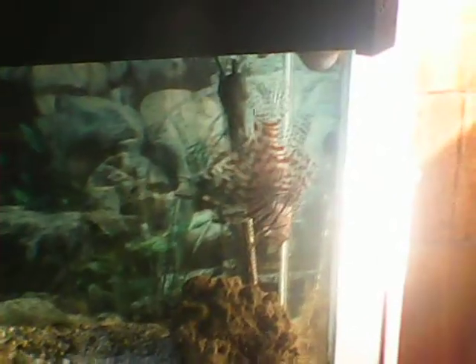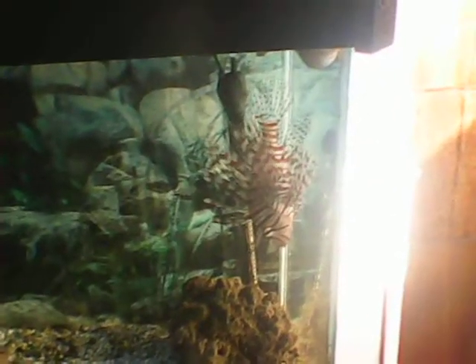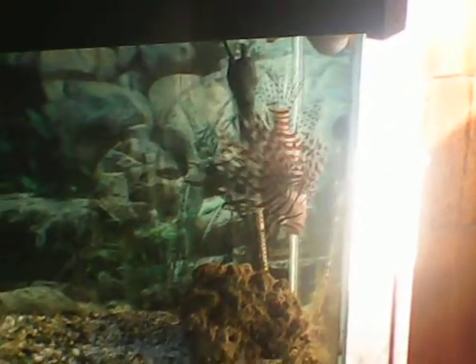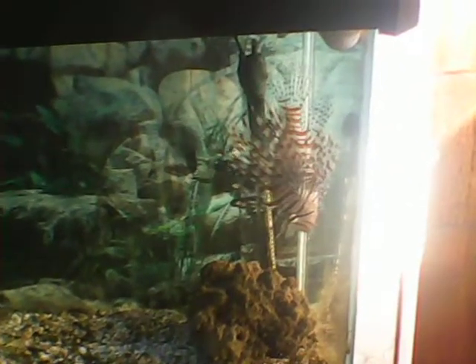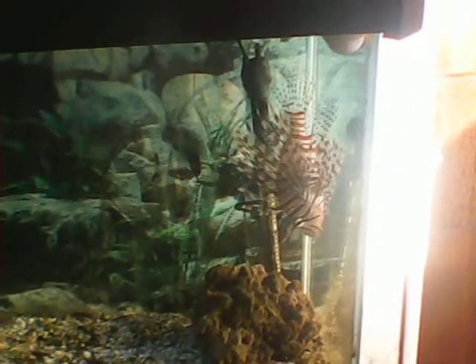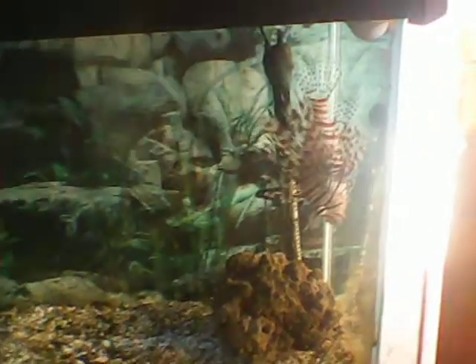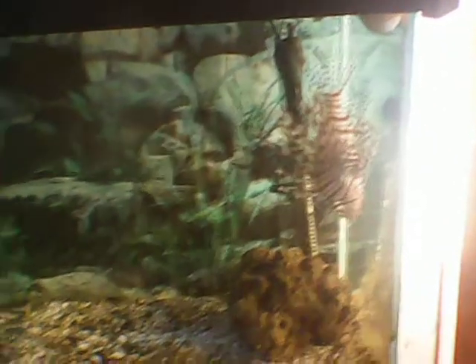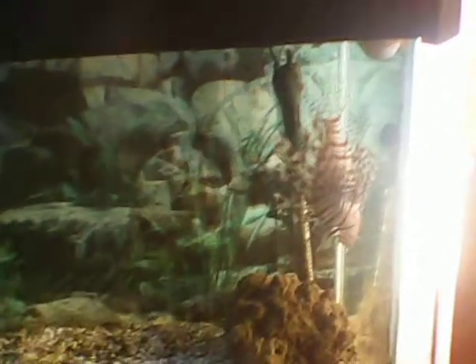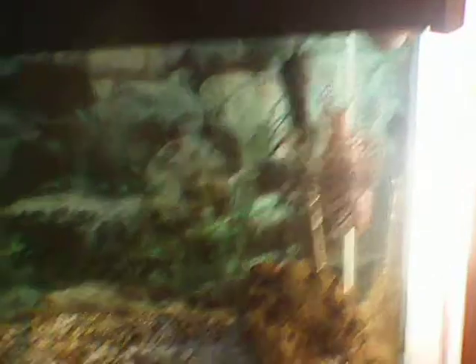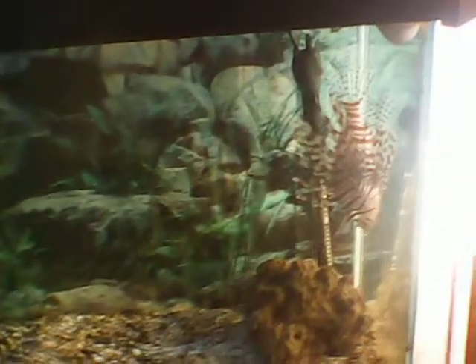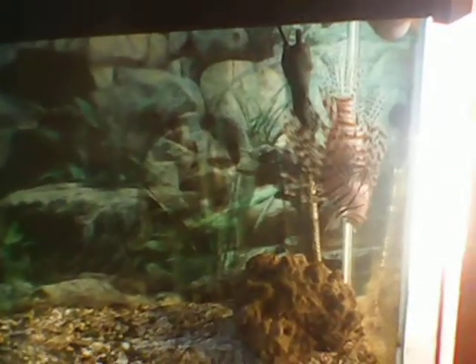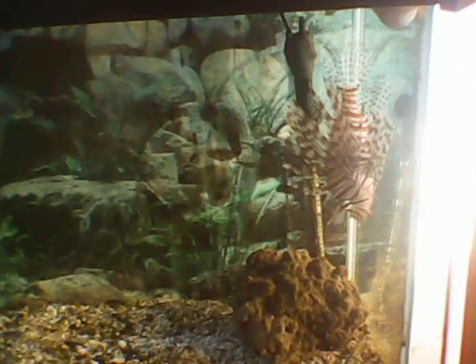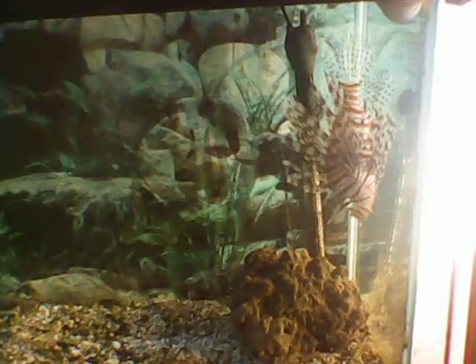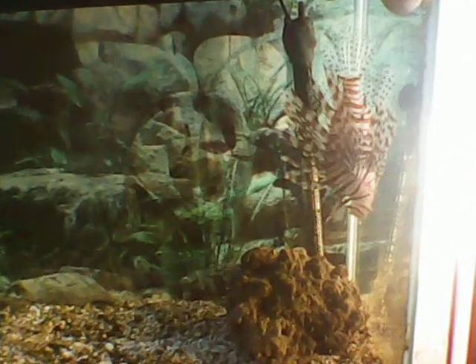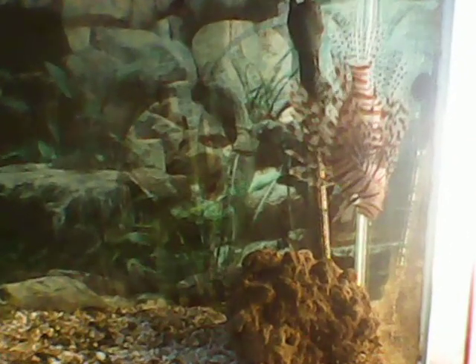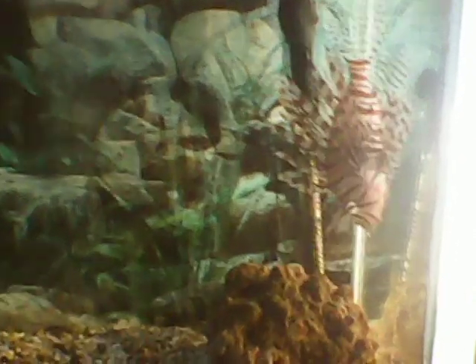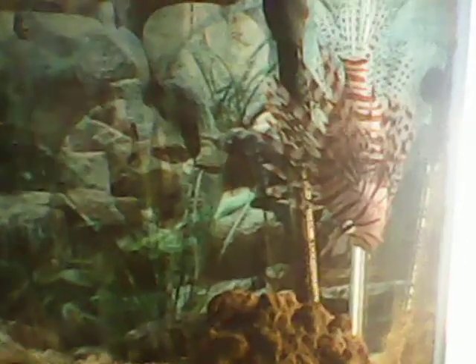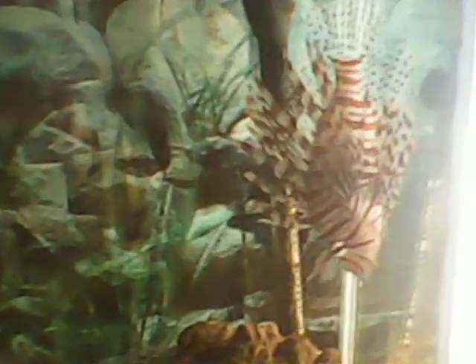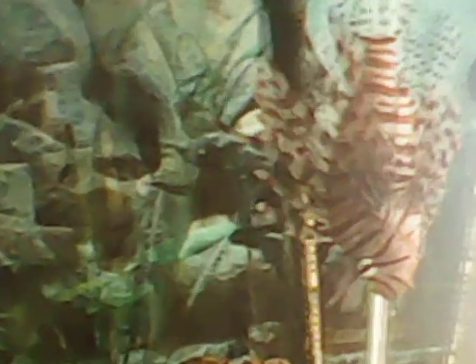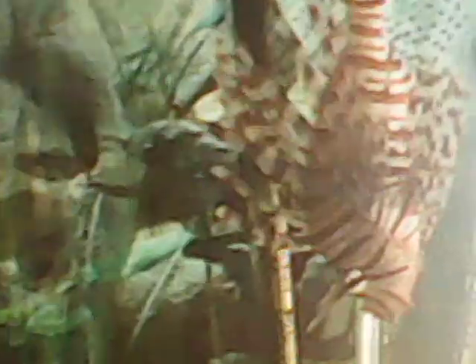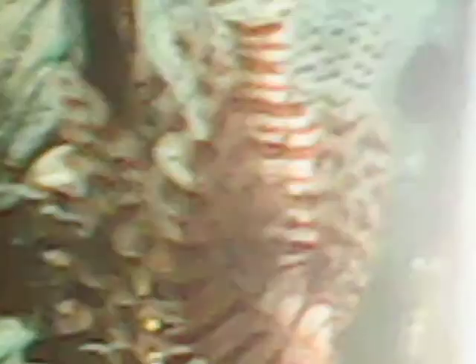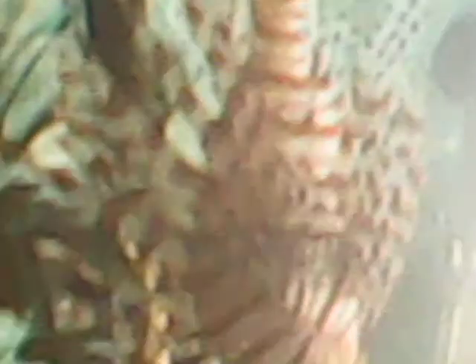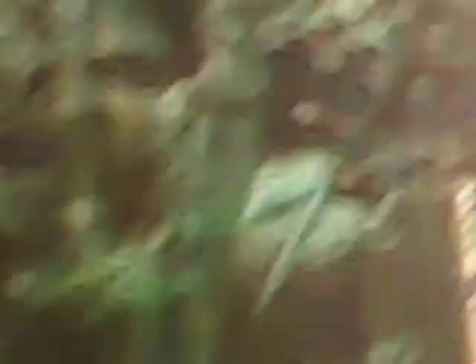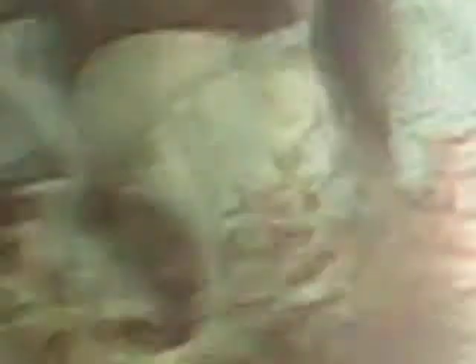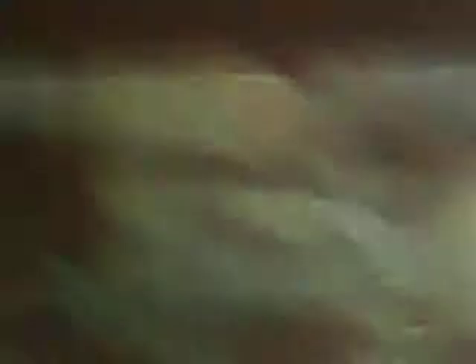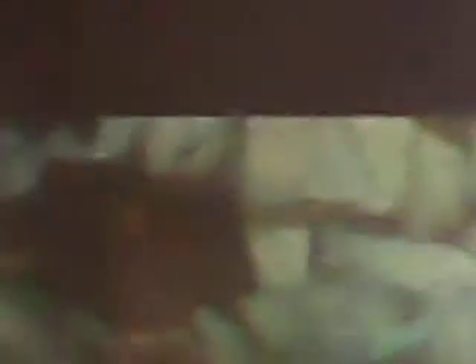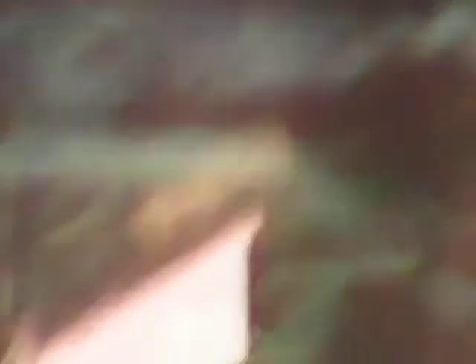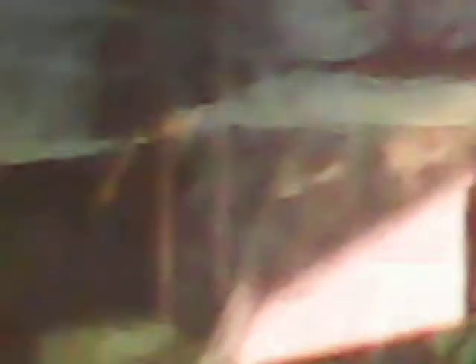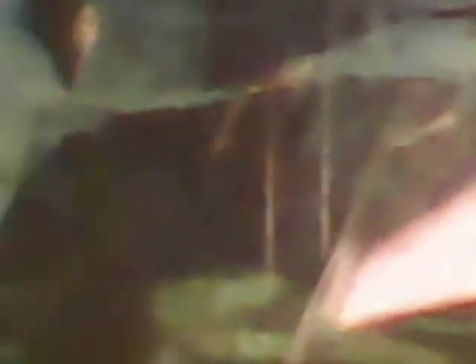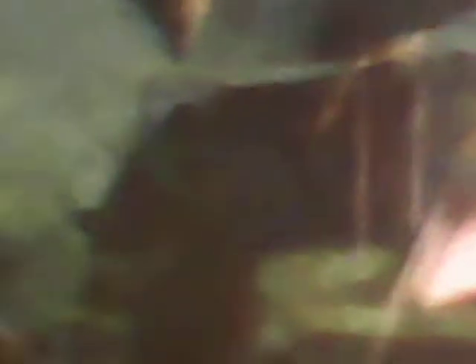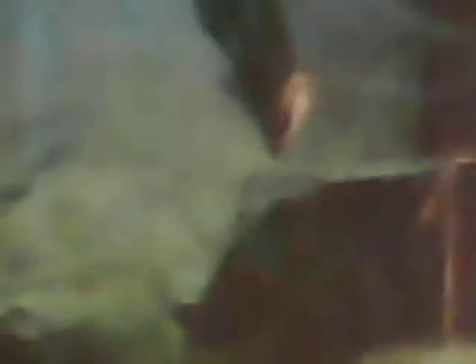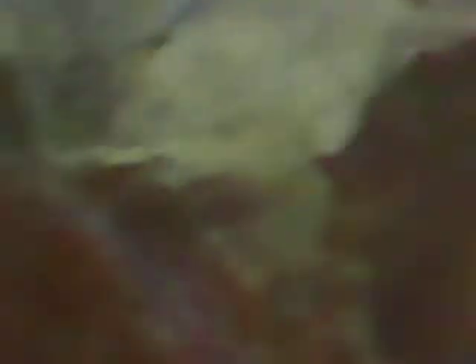Trying to see if I can zoom it in here. There we go. There's my 55 in the front room.